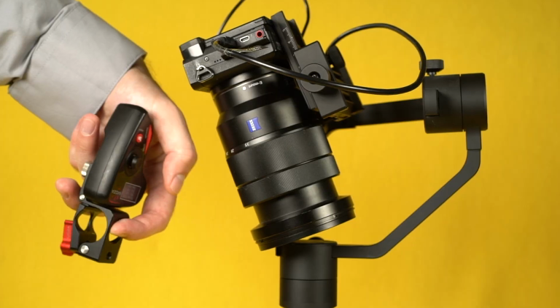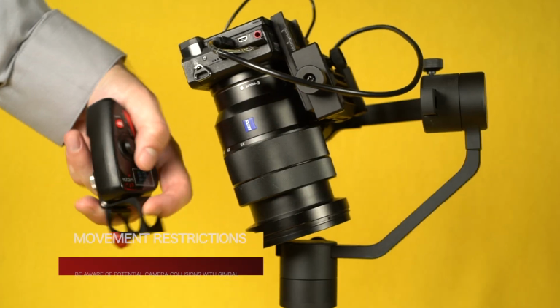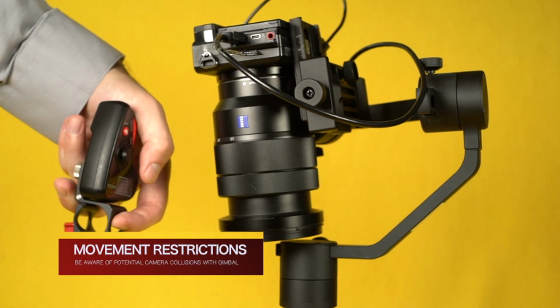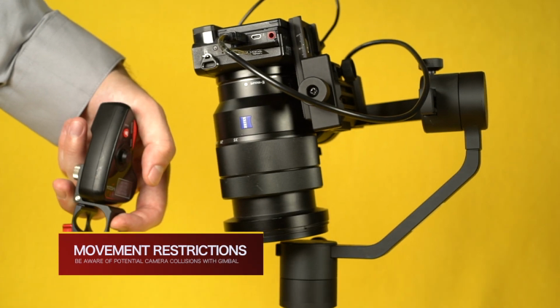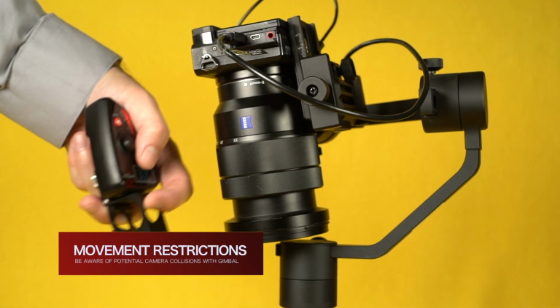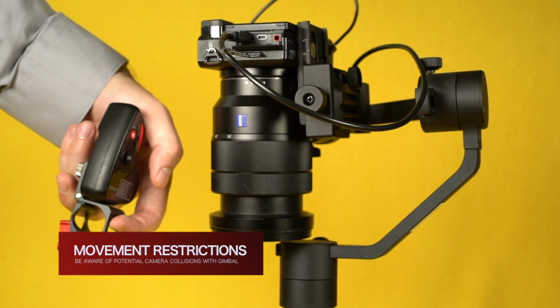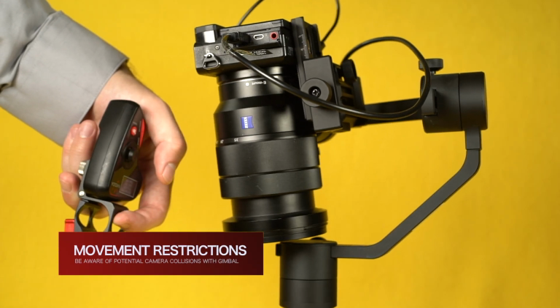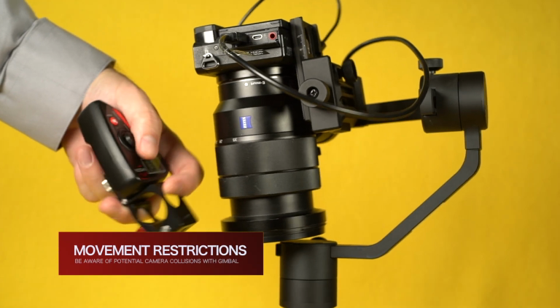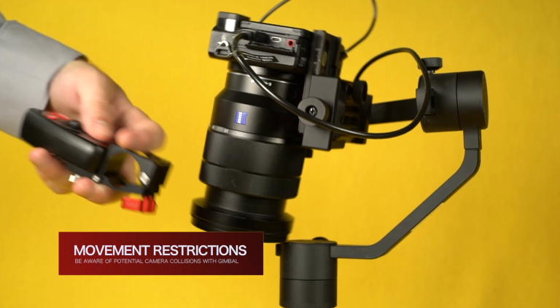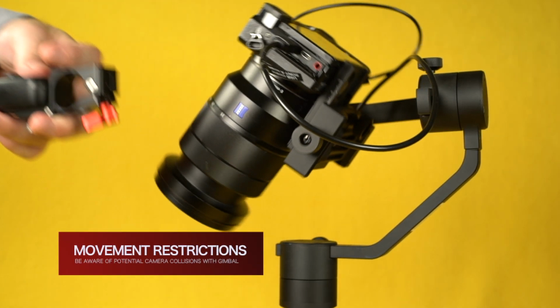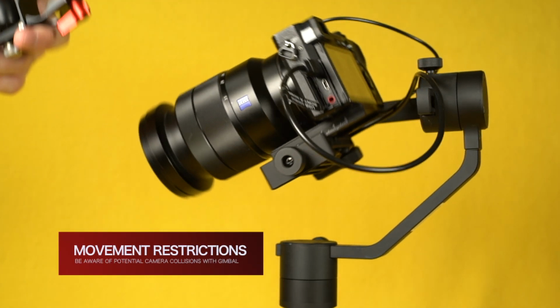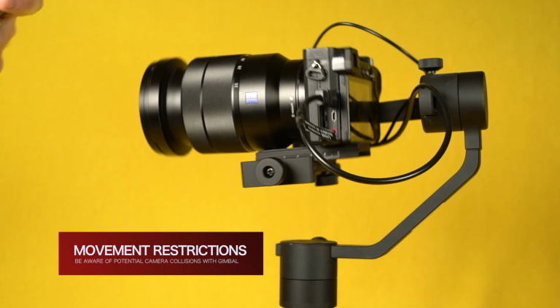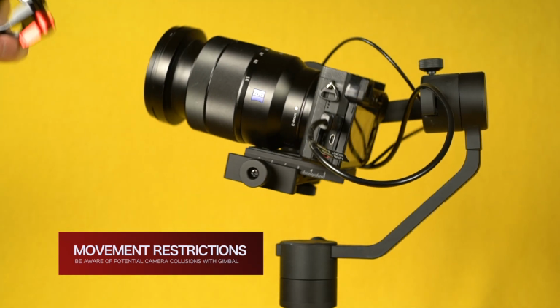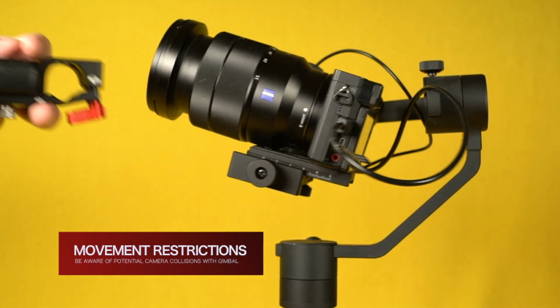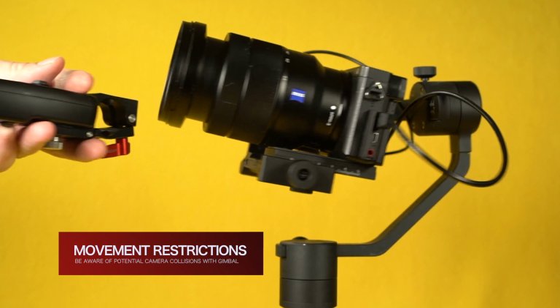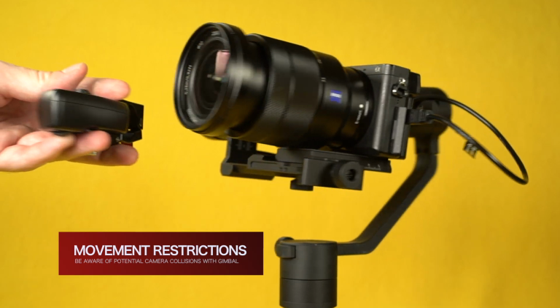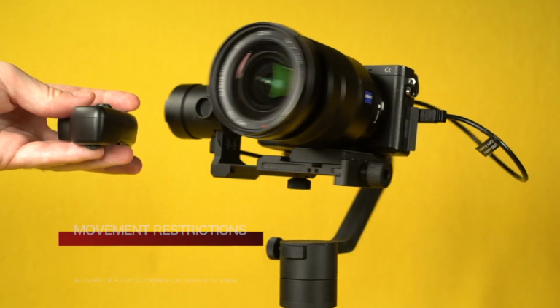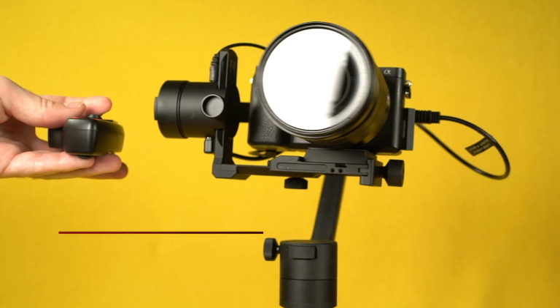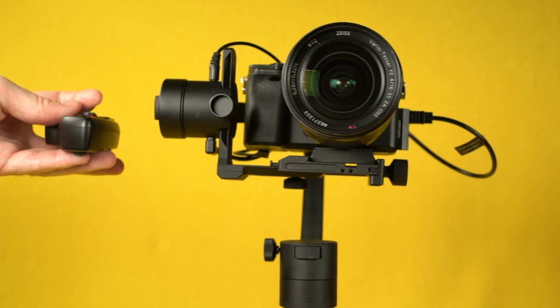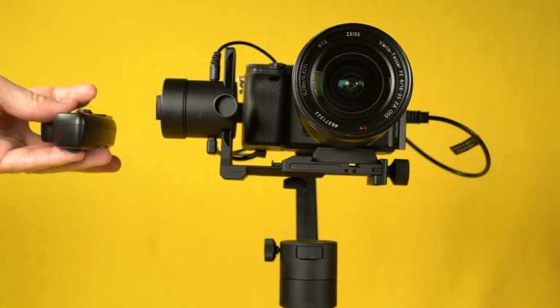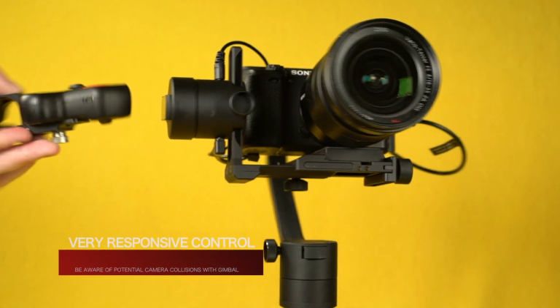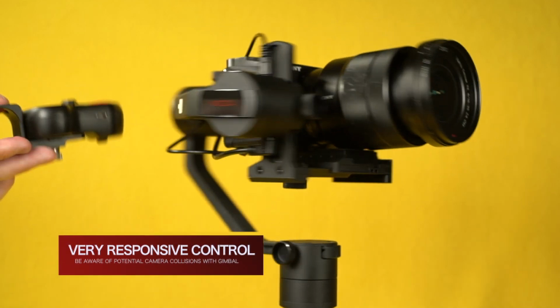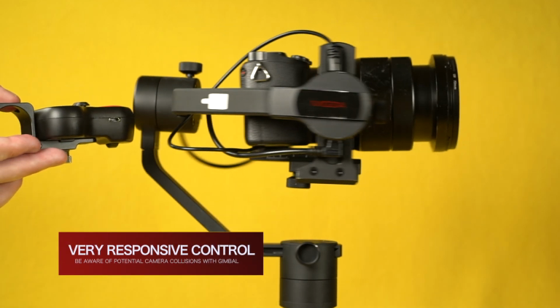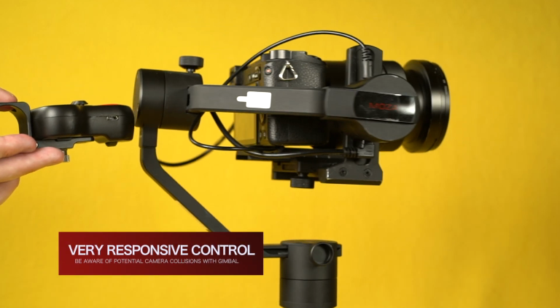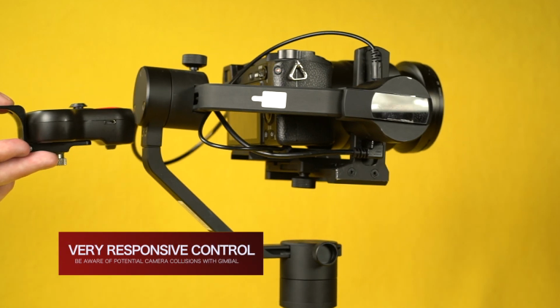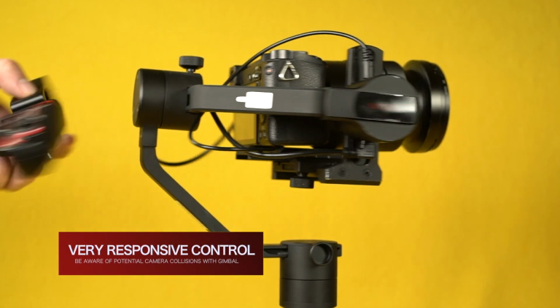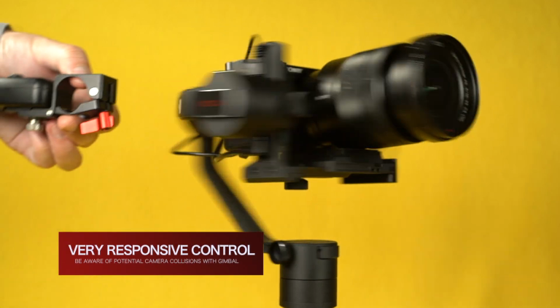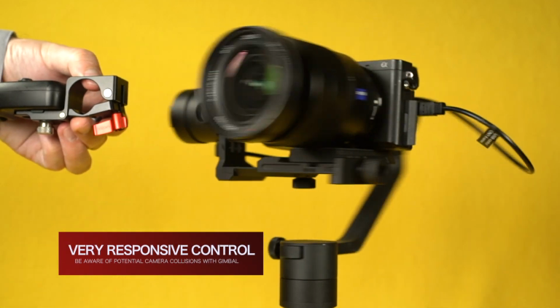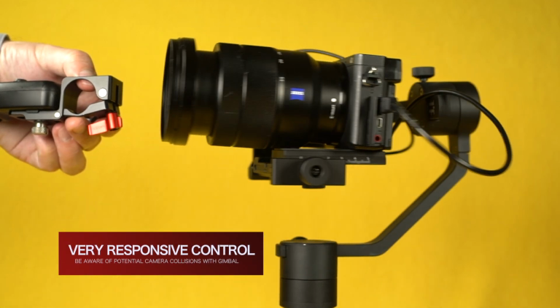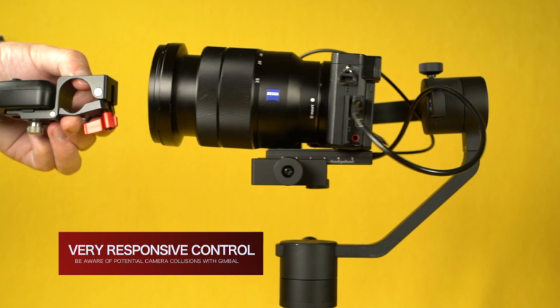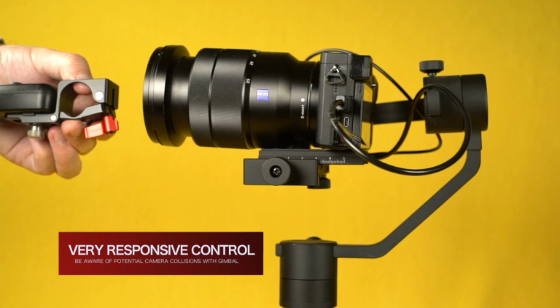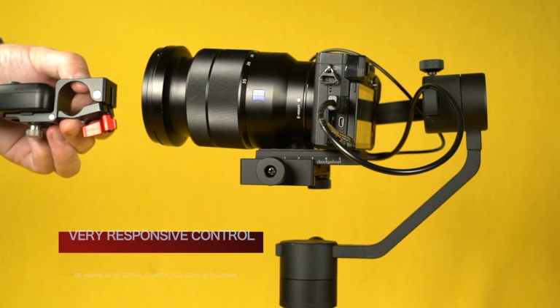Be aware of the movement restrictions of your camera setup. Mimic Motion Control is very responsive to changes in direction and will always follow the guidance of the operator, regardless of potential collisions.